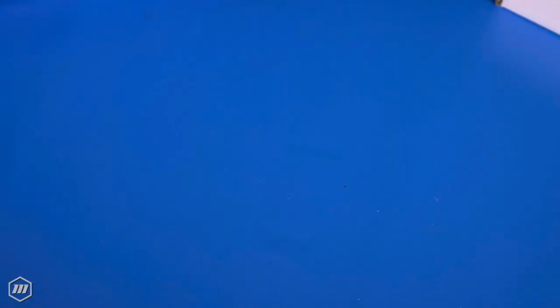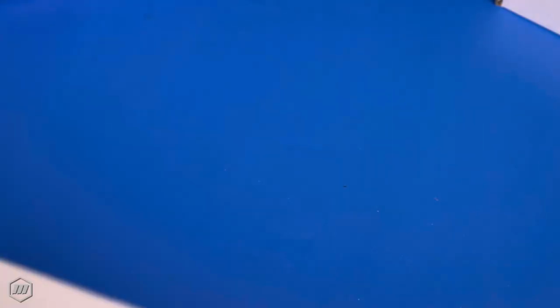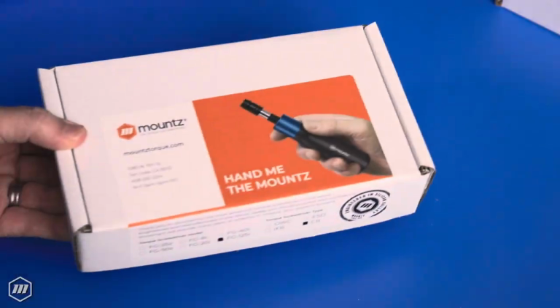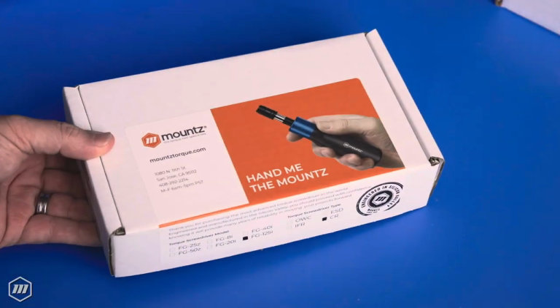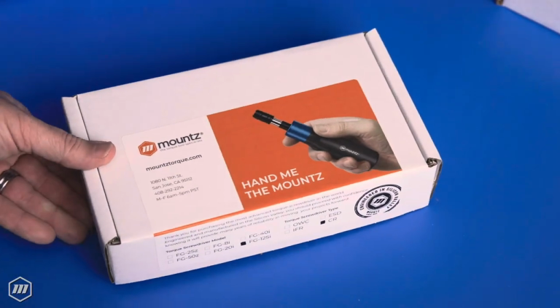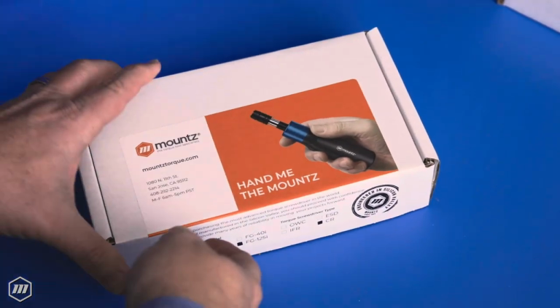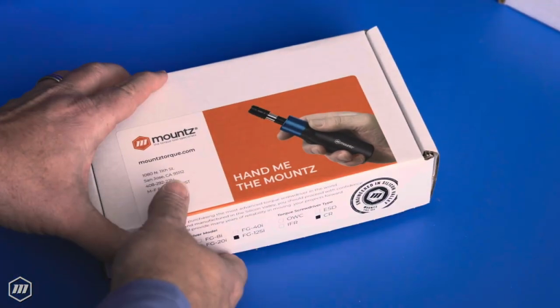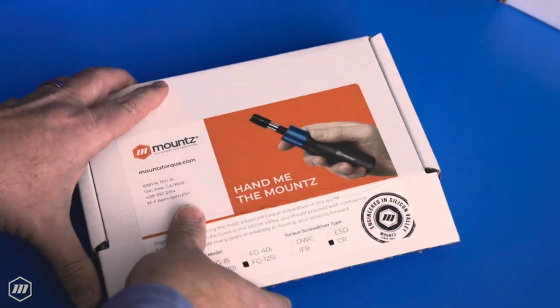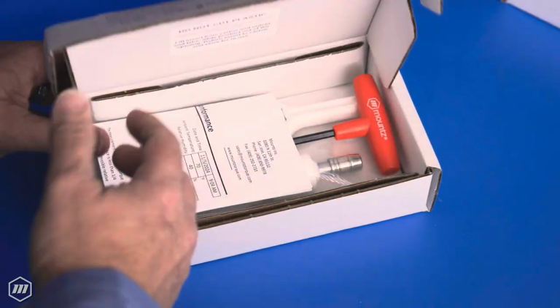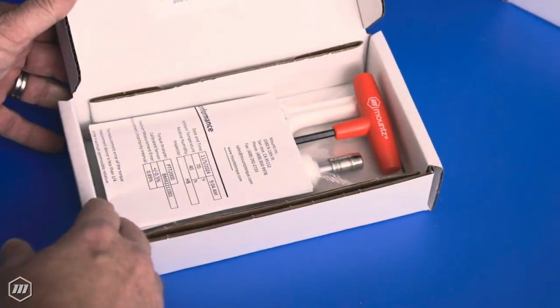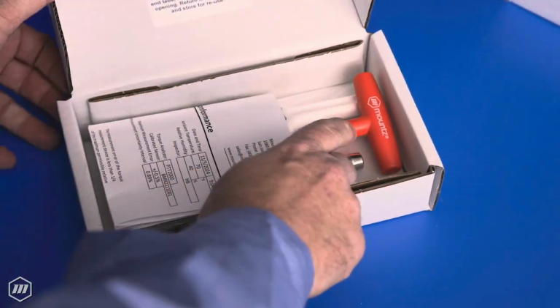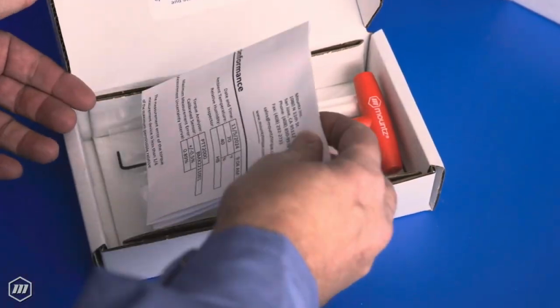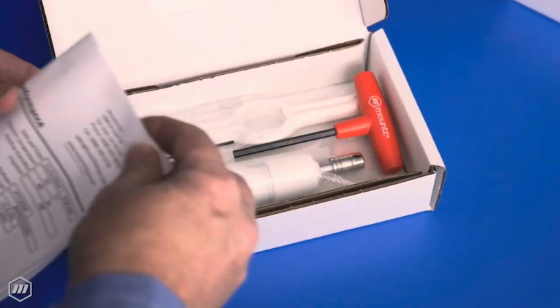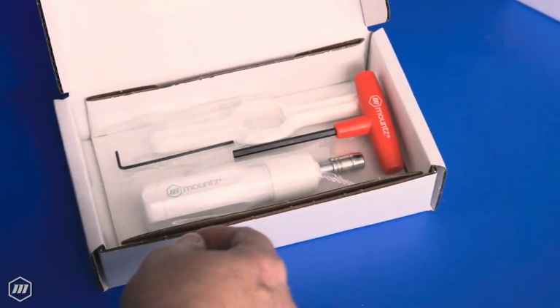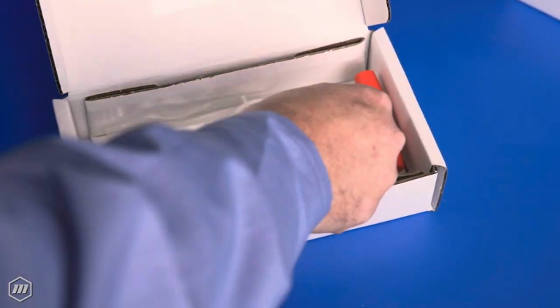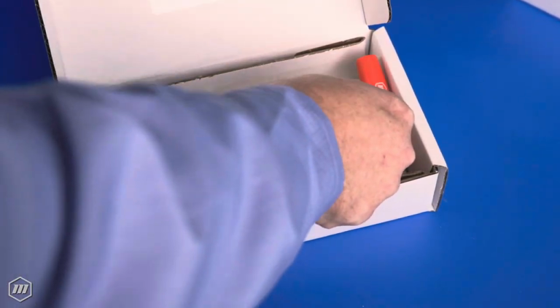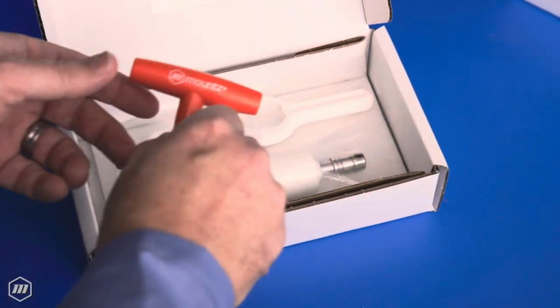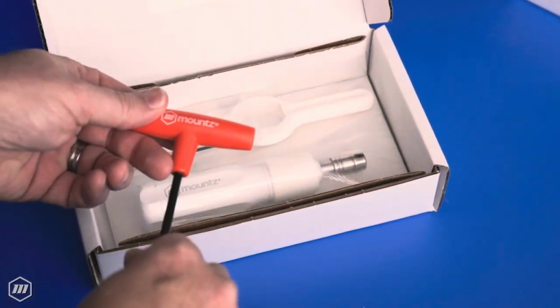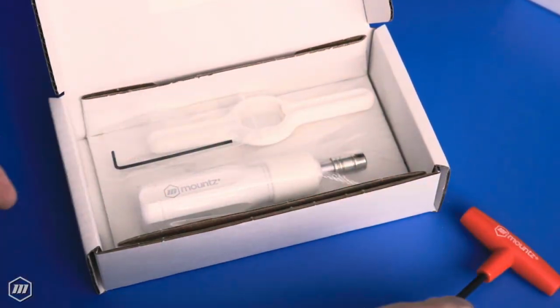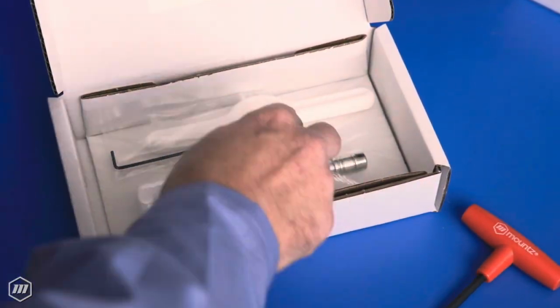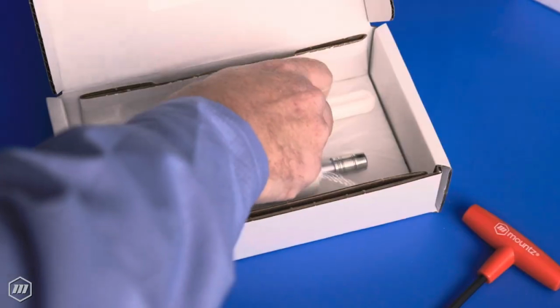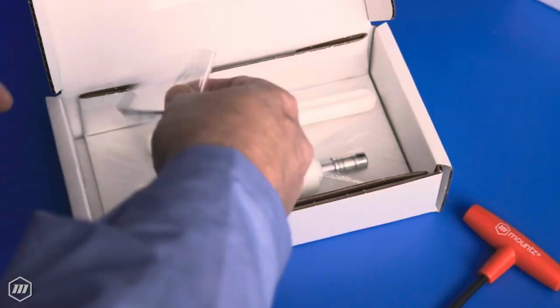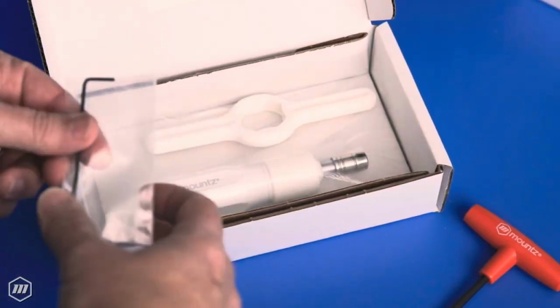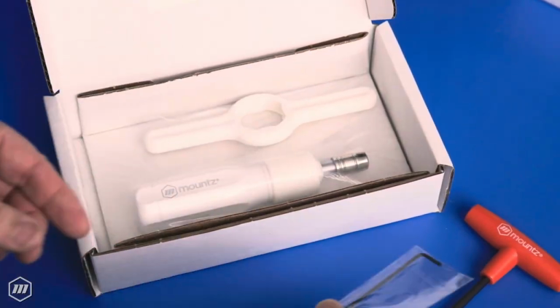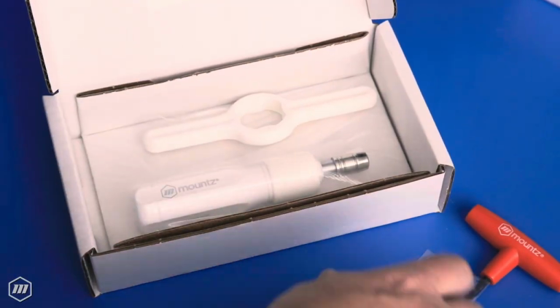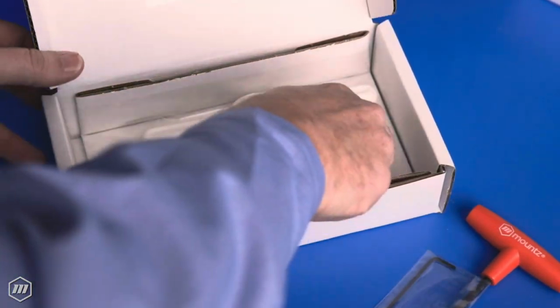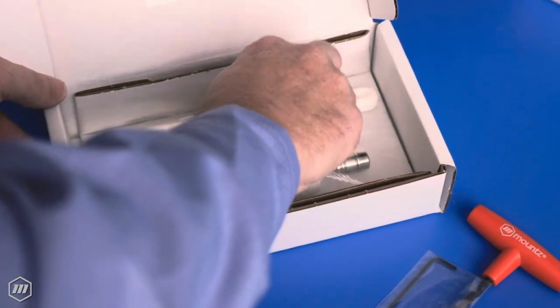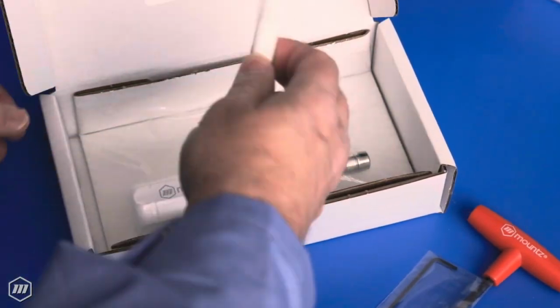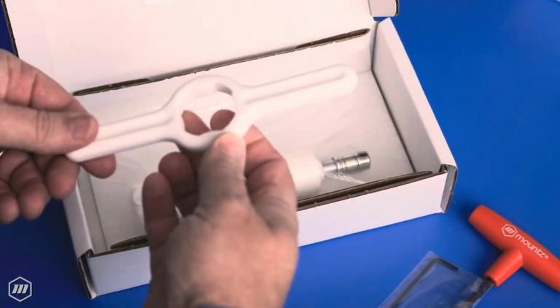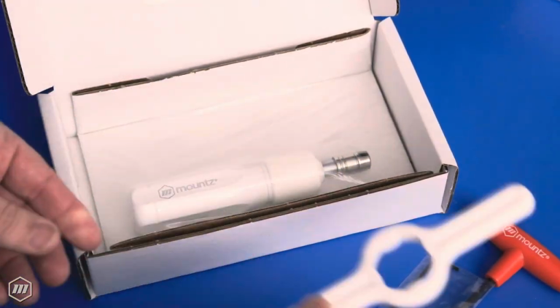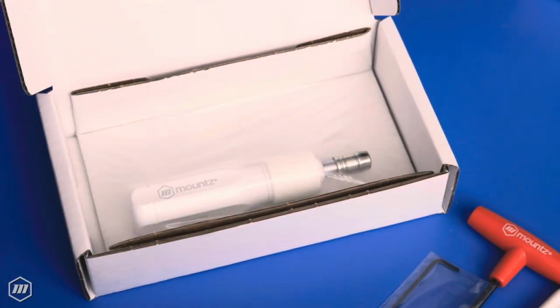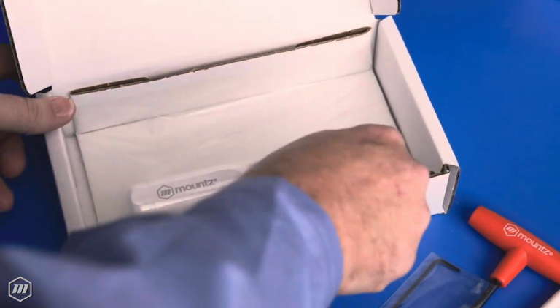Mounts is proud to introduce a new clean room edition of our FG camover tools, including FG preset screwdrivers and FGA adjustable screwdrivers. Our controlled torque screwdrivers are the result of extensive research and development